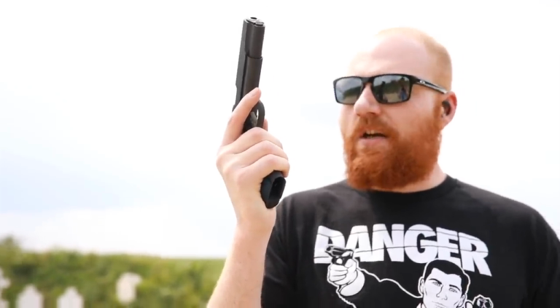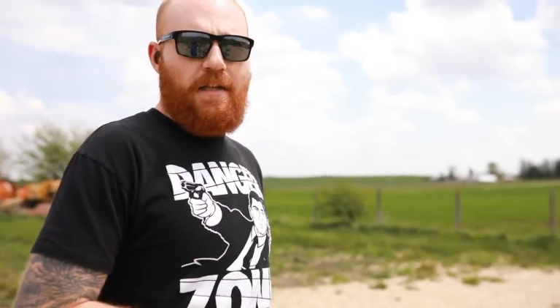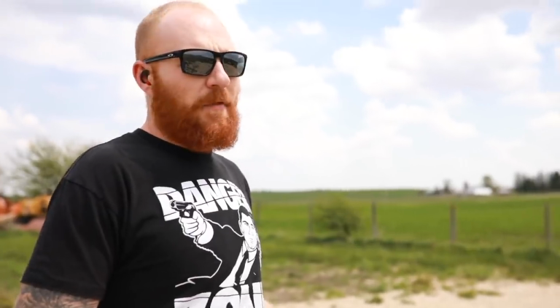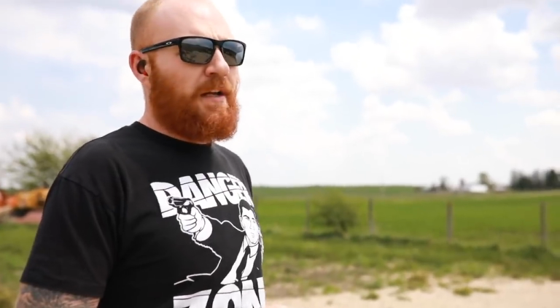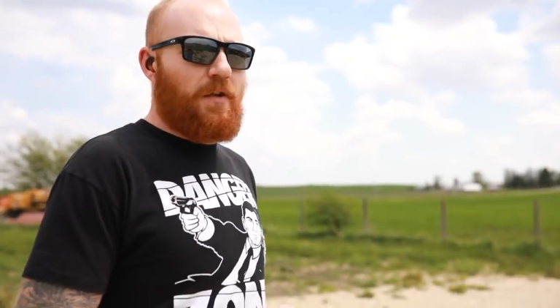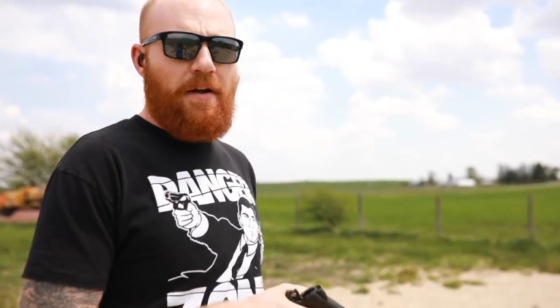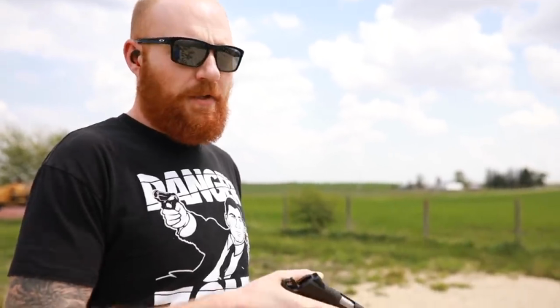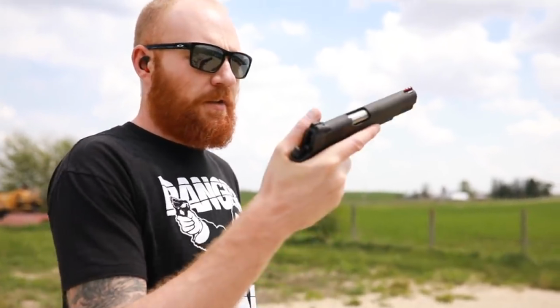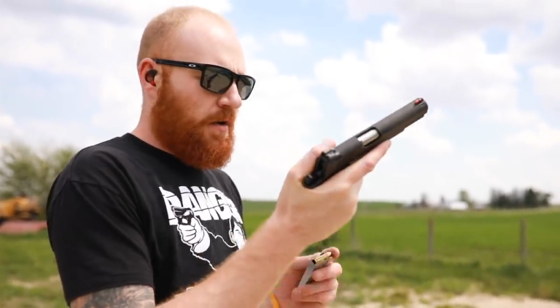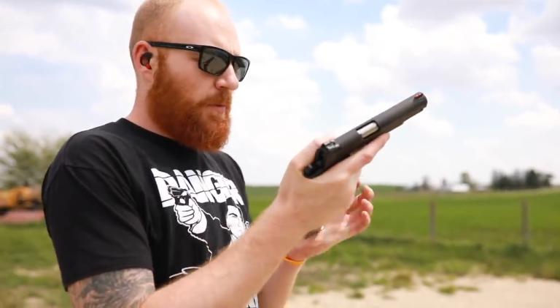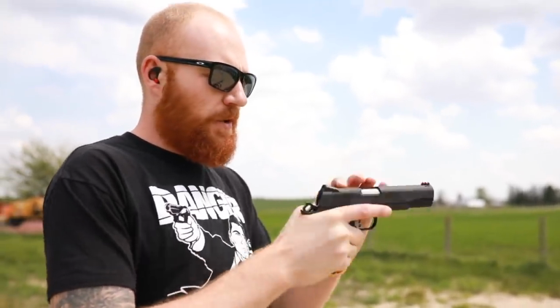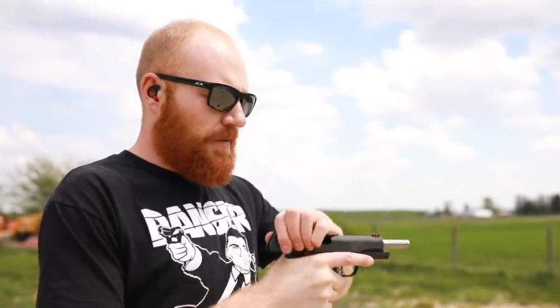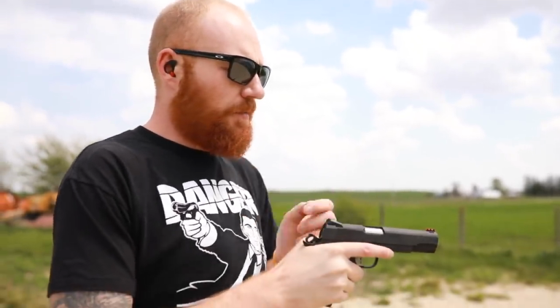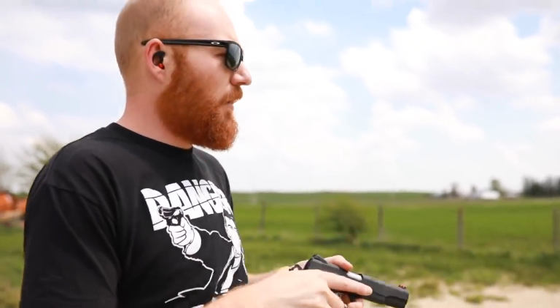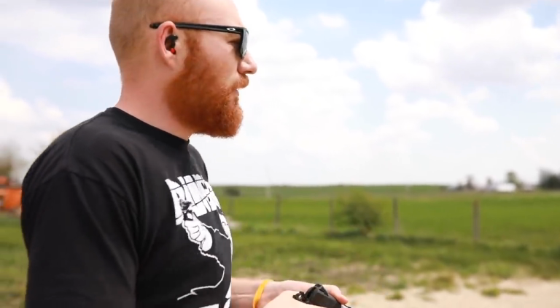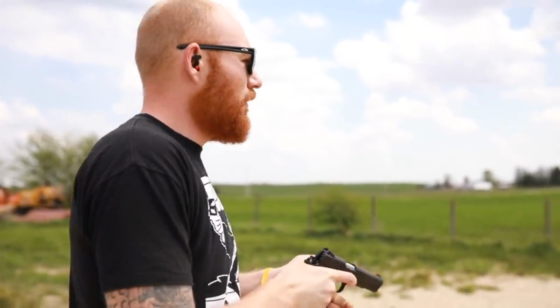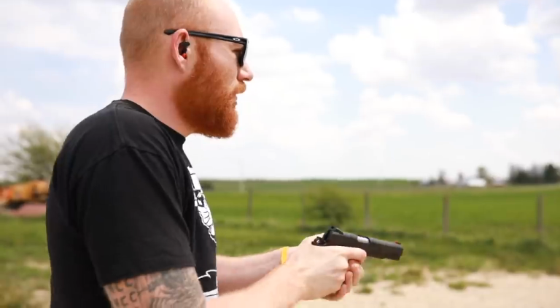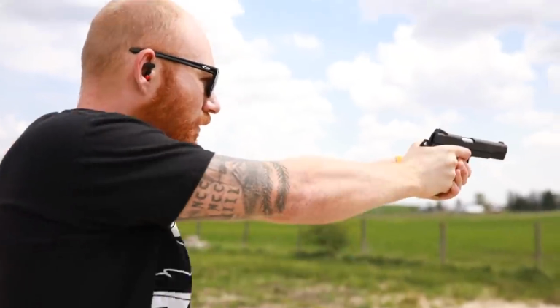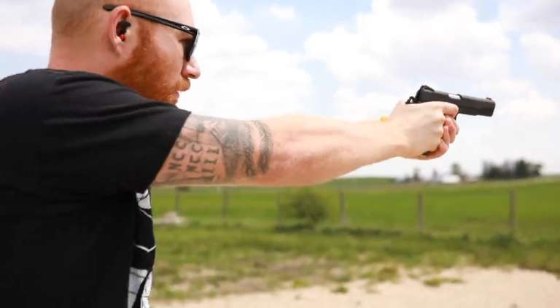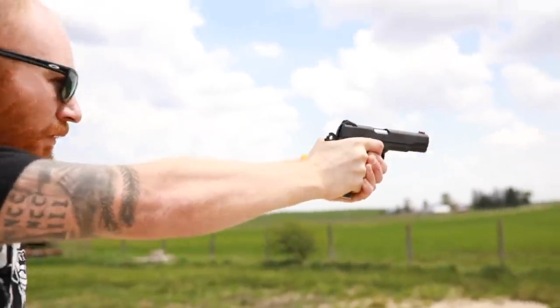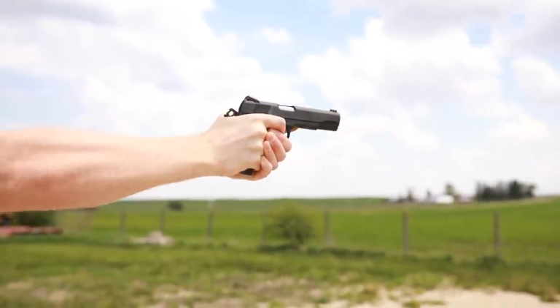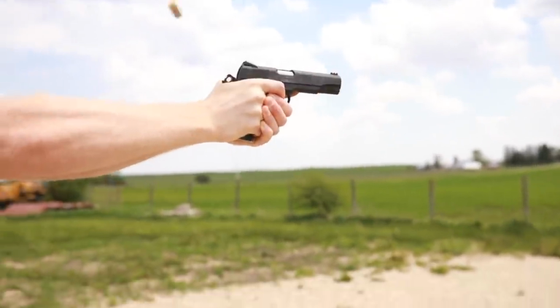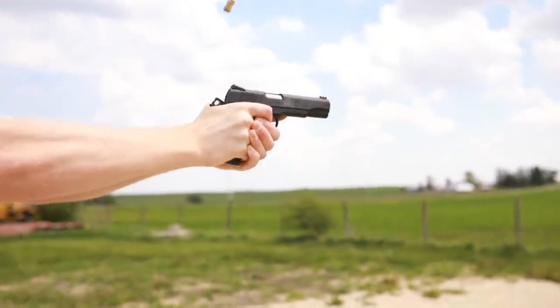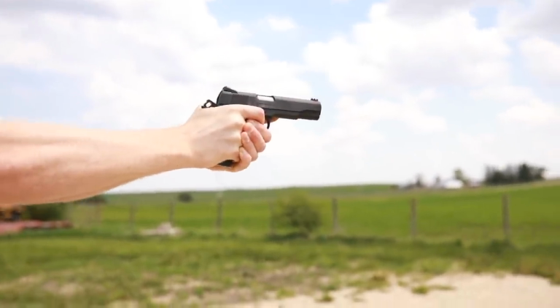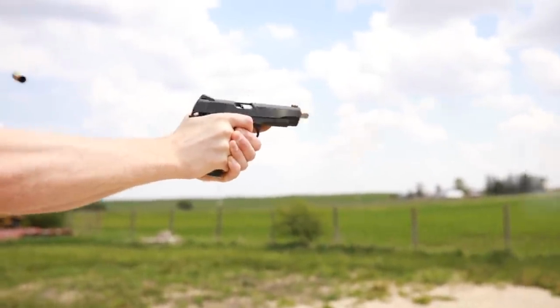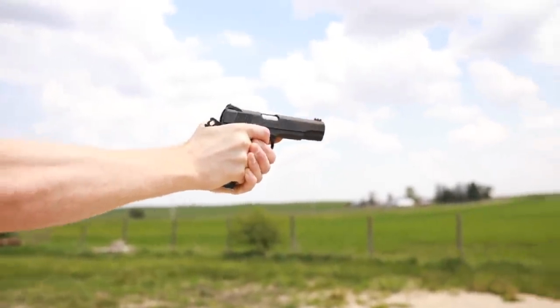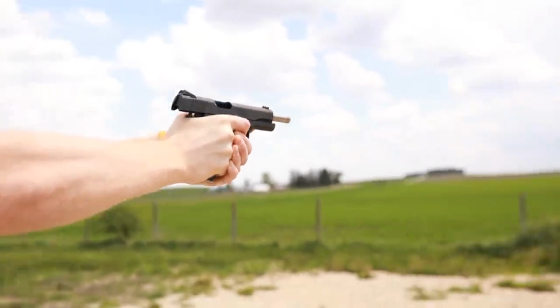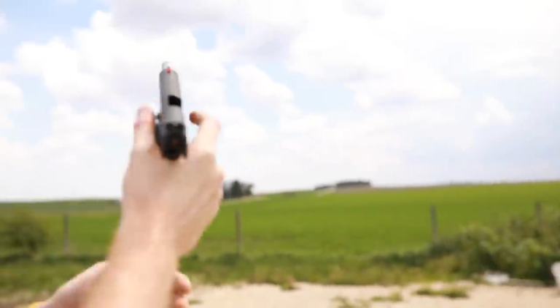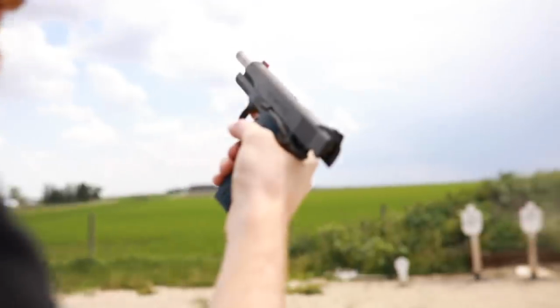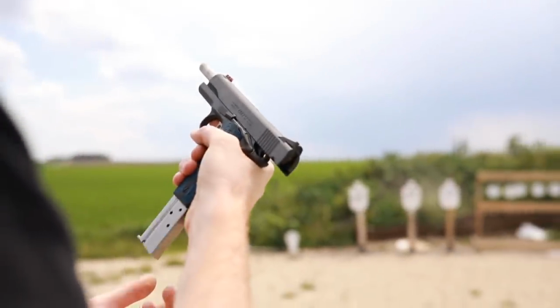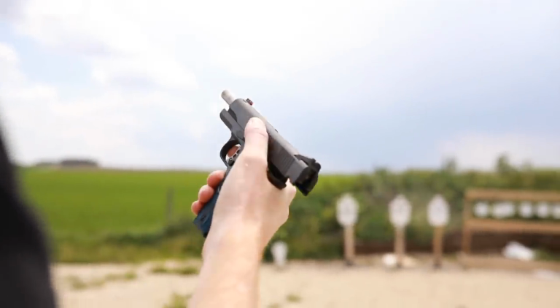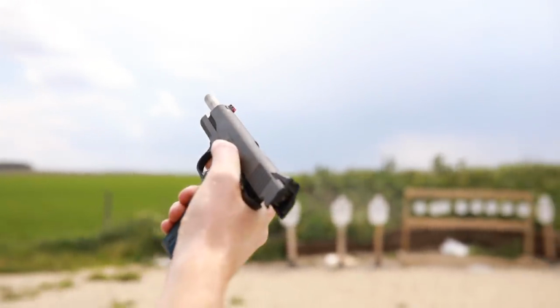Sorry about the wind — it's a little windy out here, about 20 miles an hour. We'll put our first shots through this and see how it runs. Not too bad.